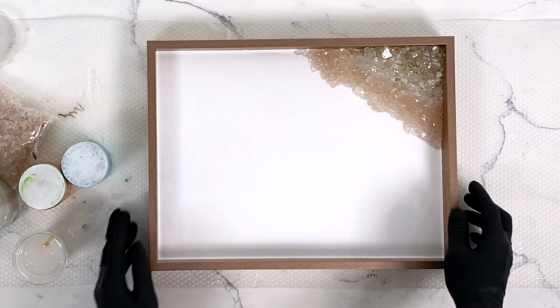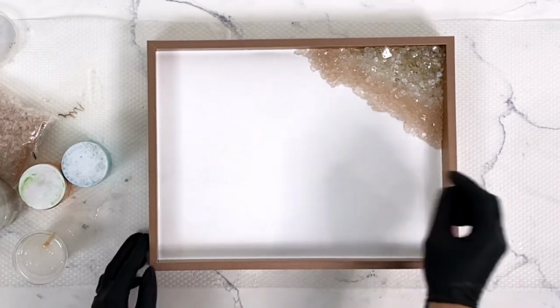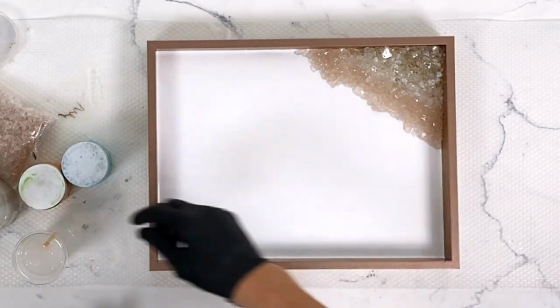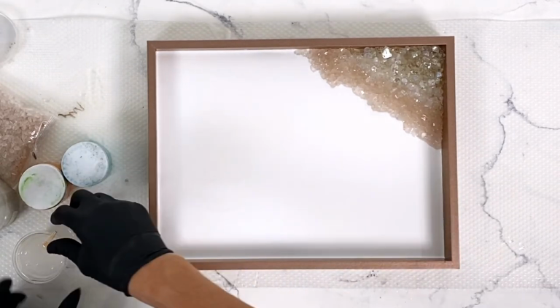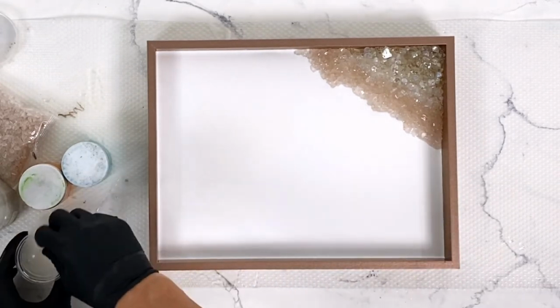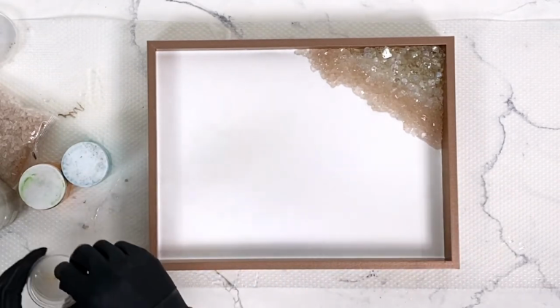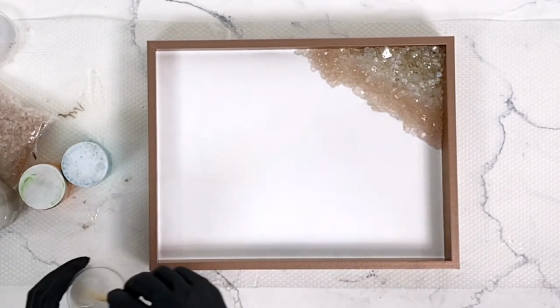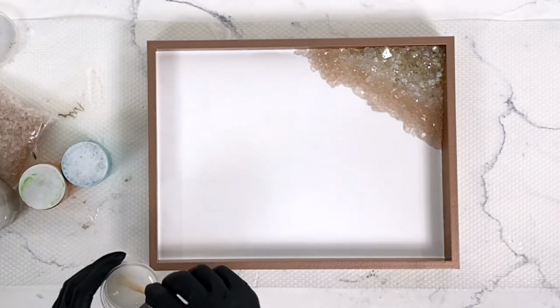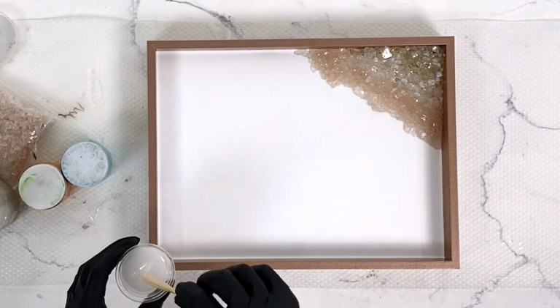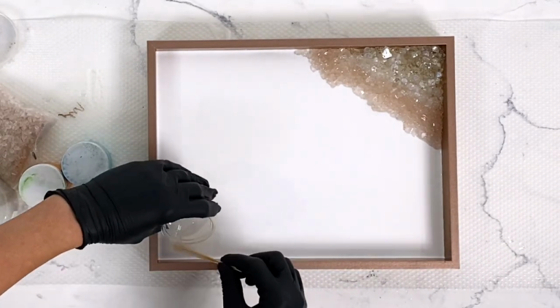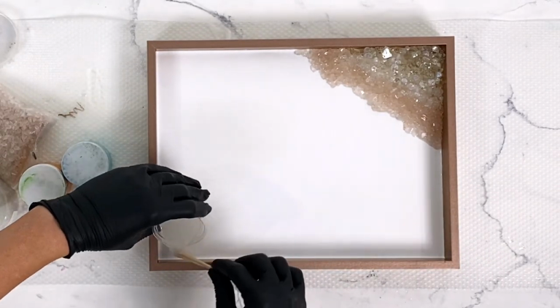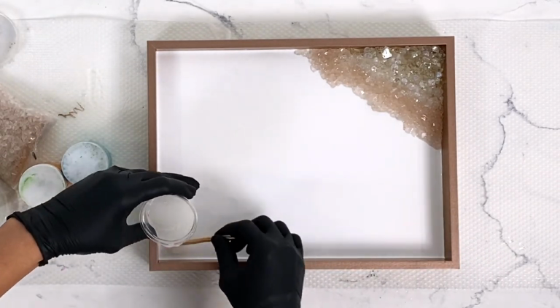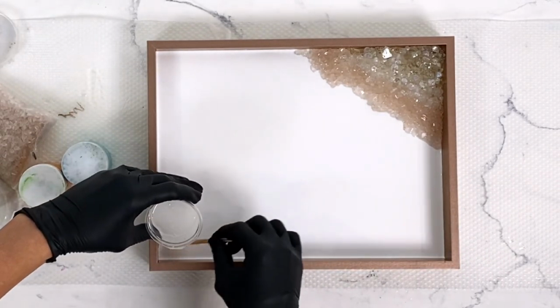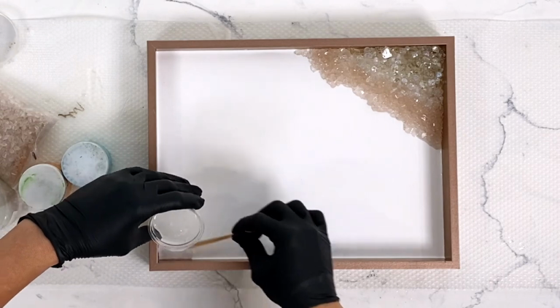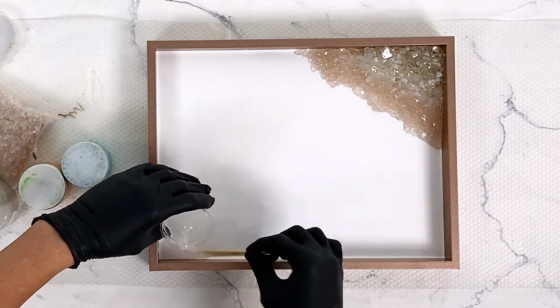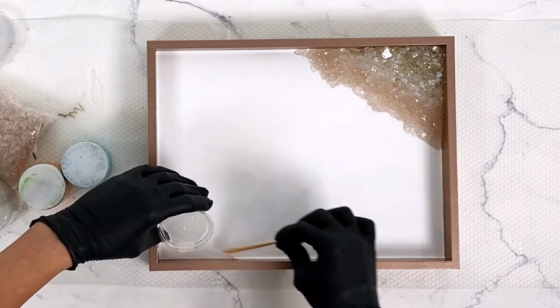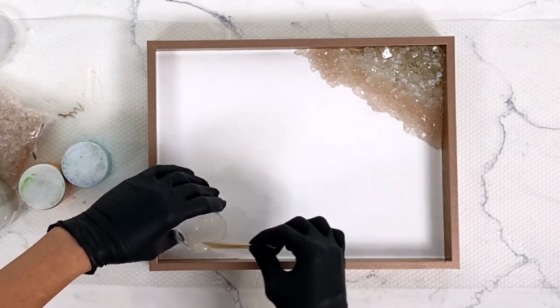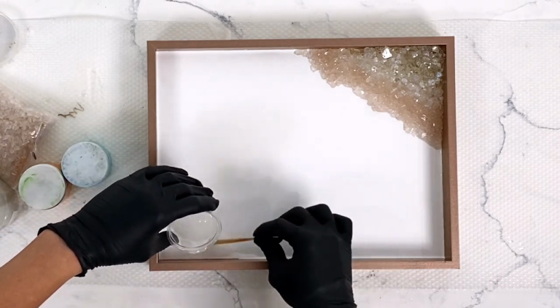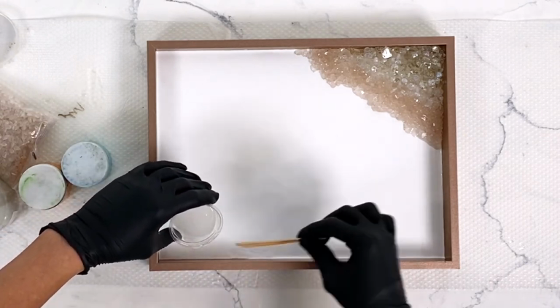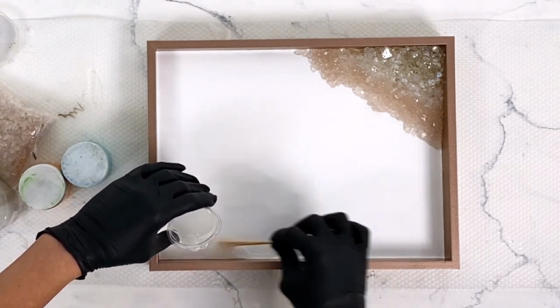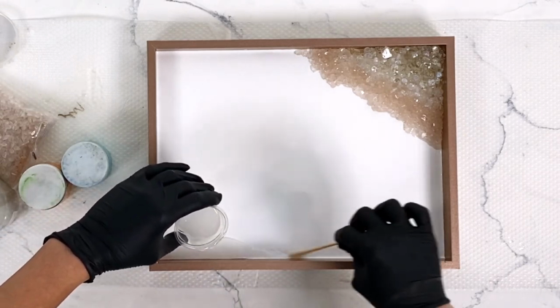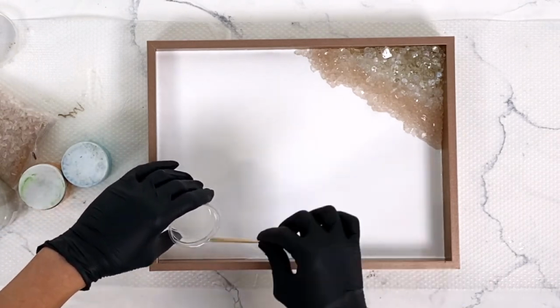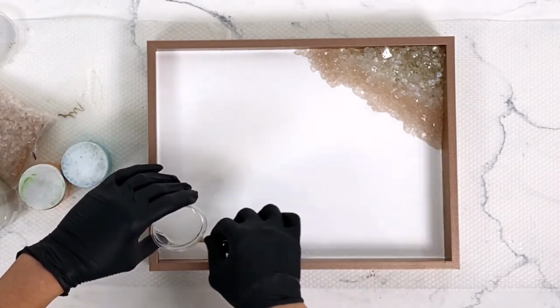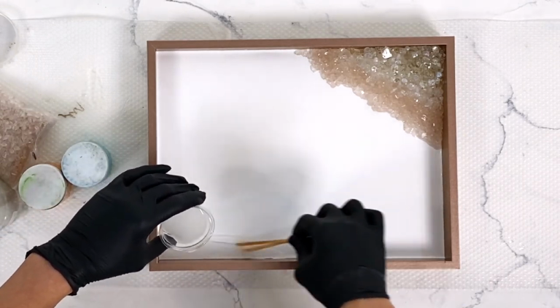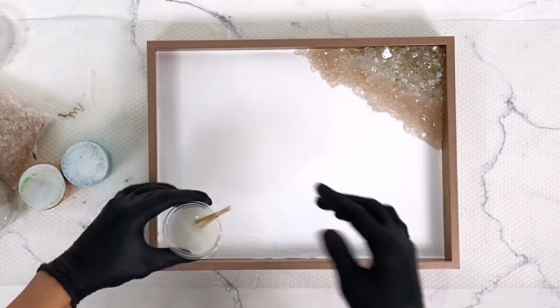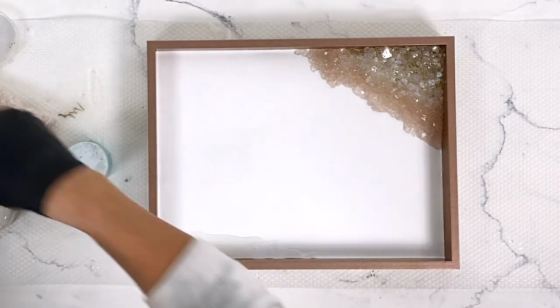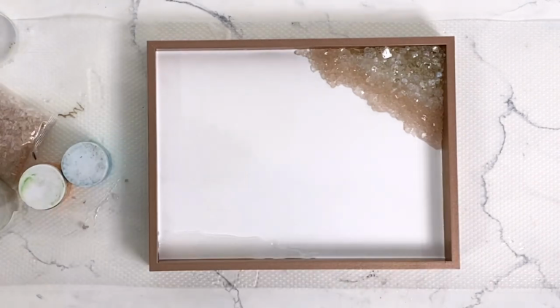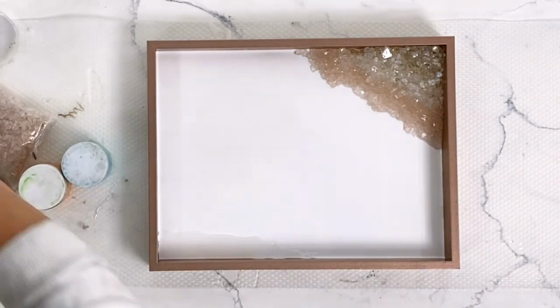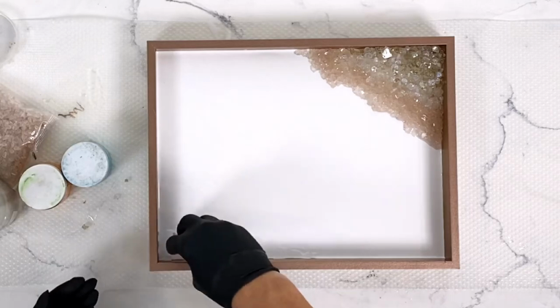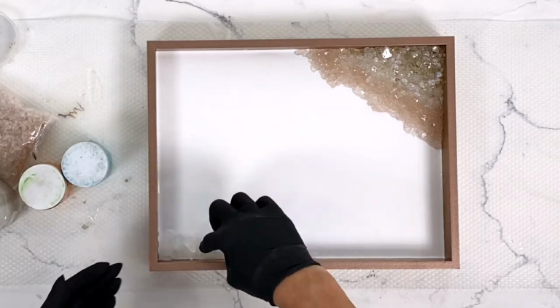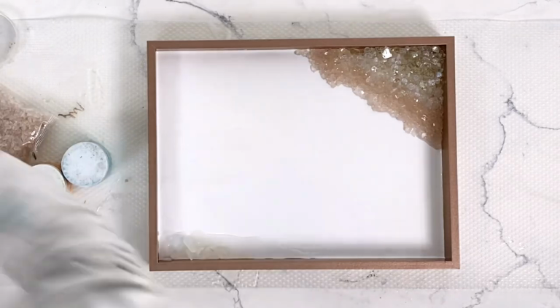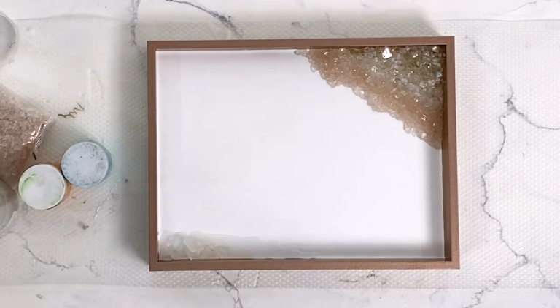Then we're just going to repeat the process on the bottom, and I did a little bit skinnier longer side instead of matching the top — you could do whatever you want, but I just kind of wanted to do a little bit different on the other side.